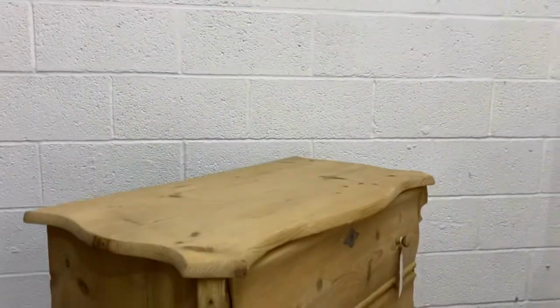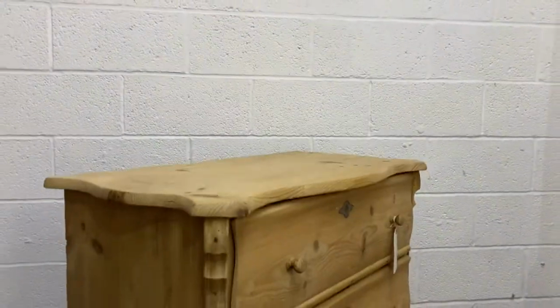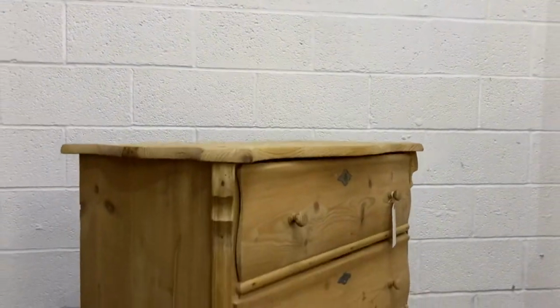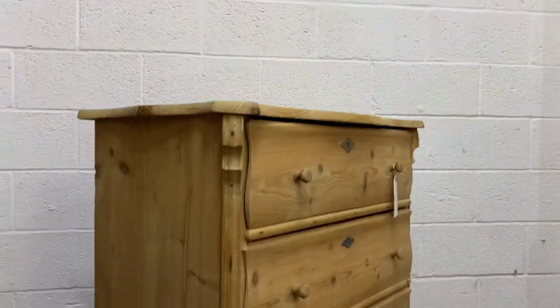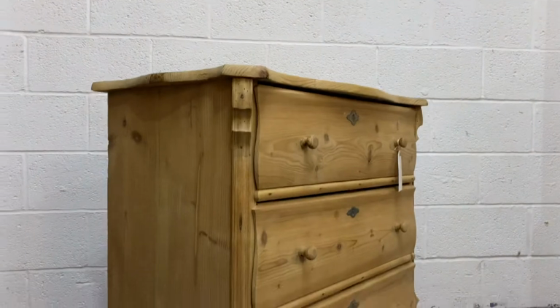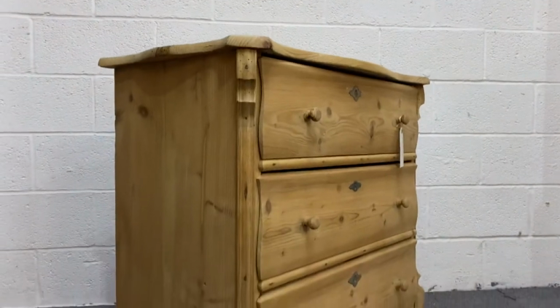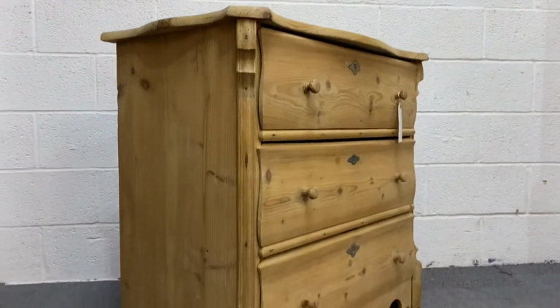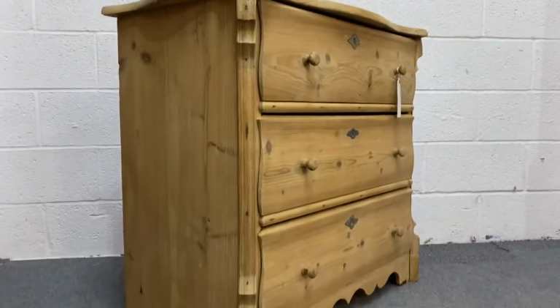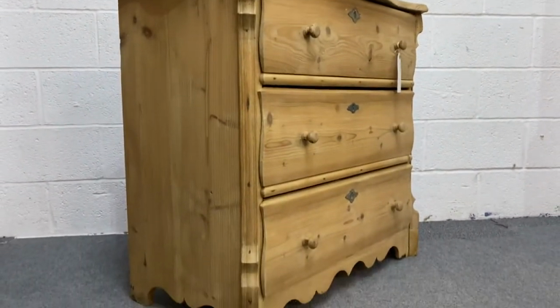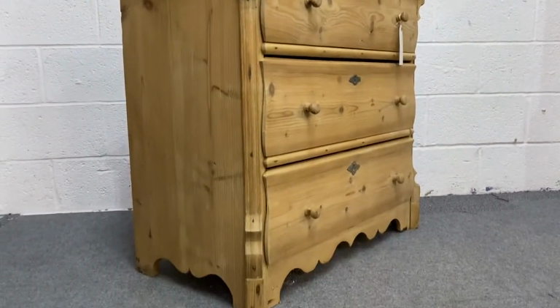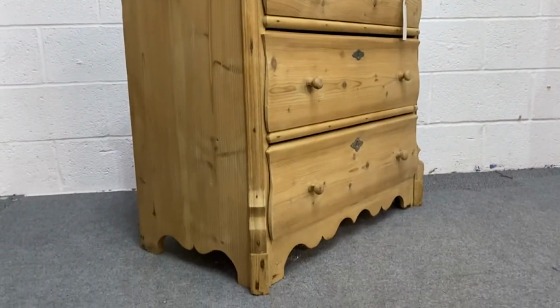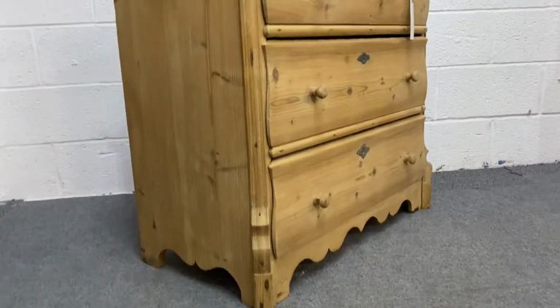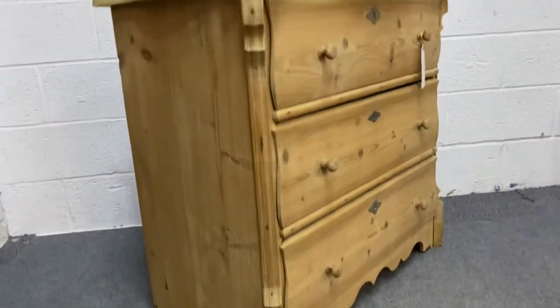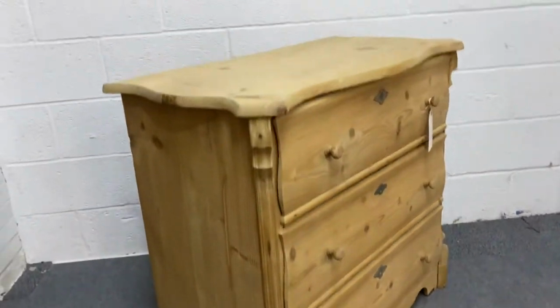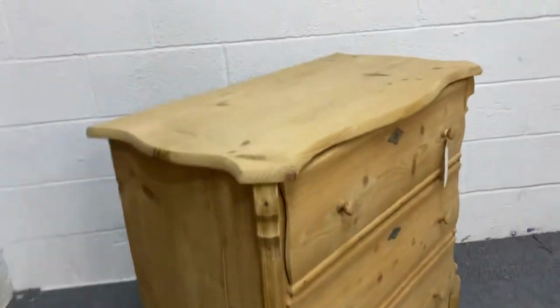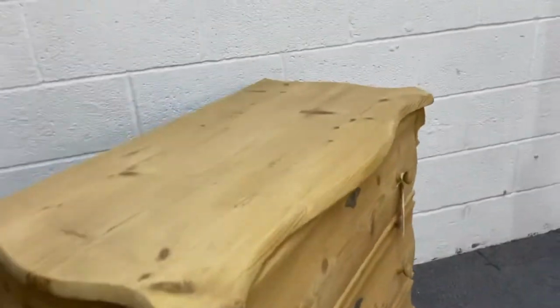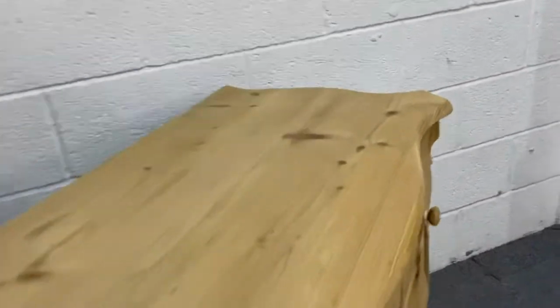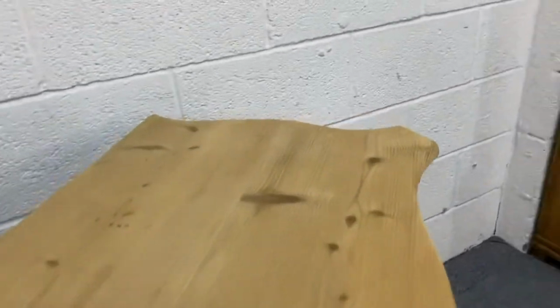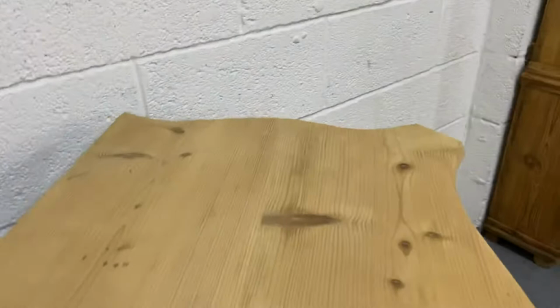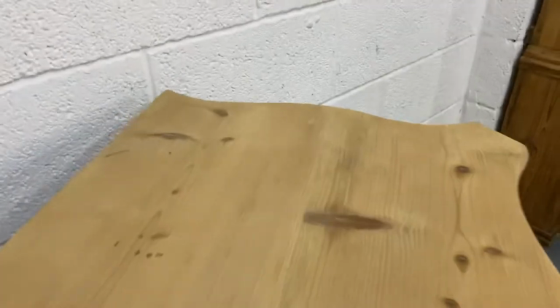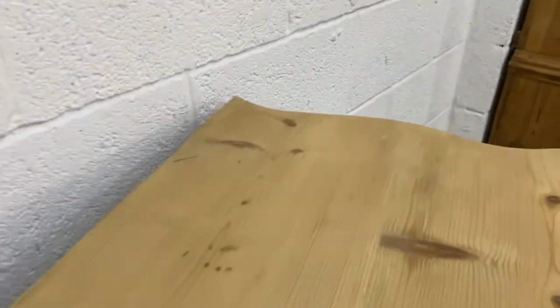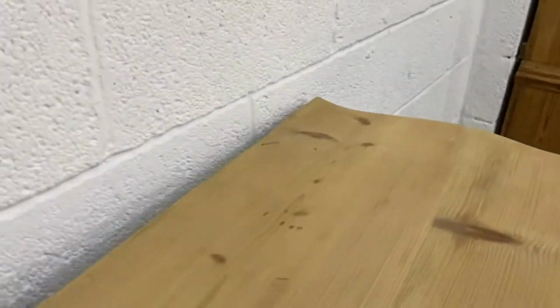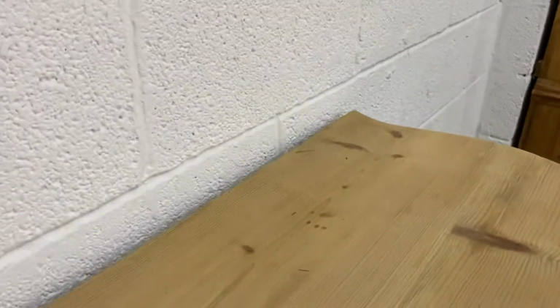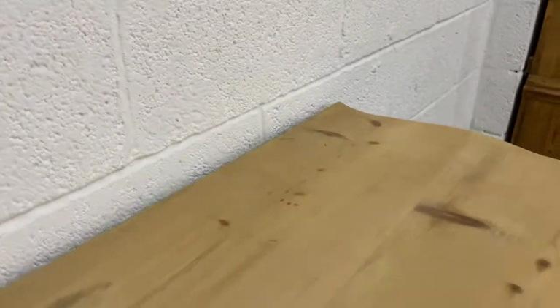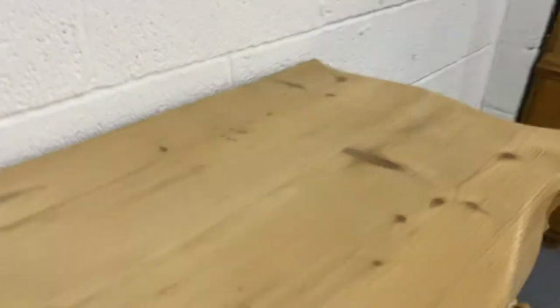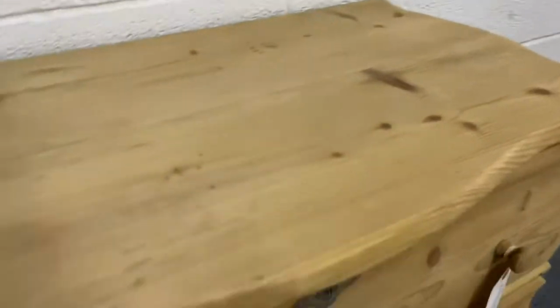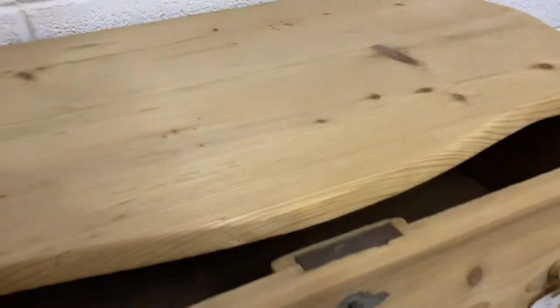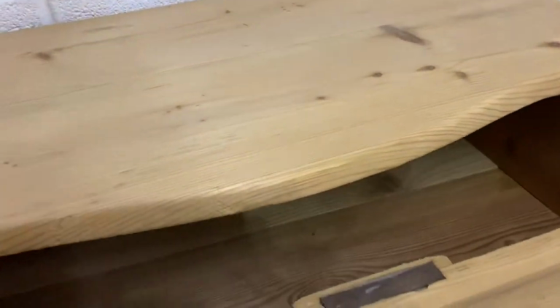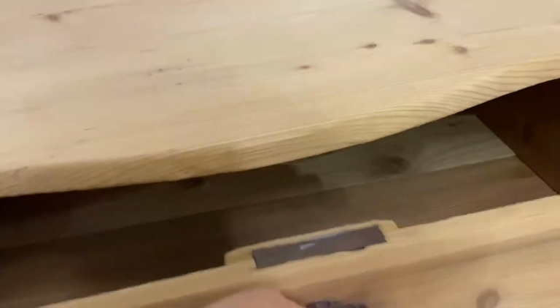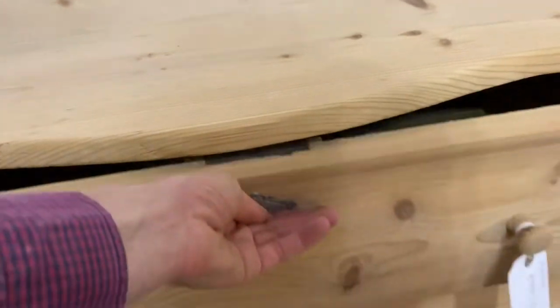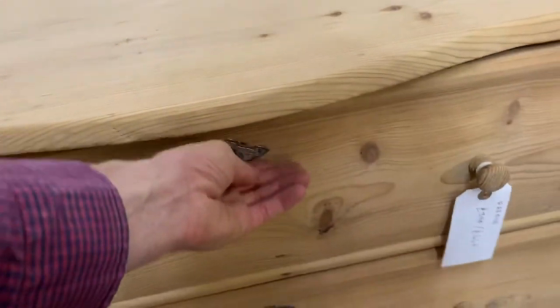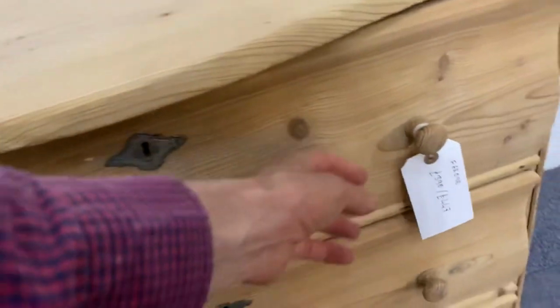It's in really nice condition for its age, bare wood having been stripped recently, and the drawers are sliding nicely as well.